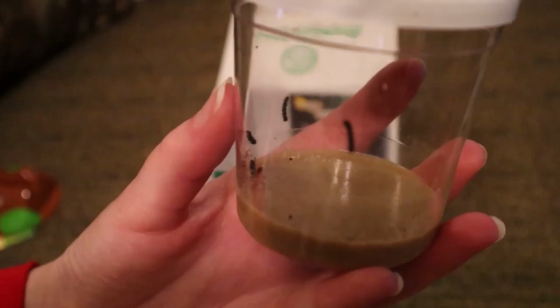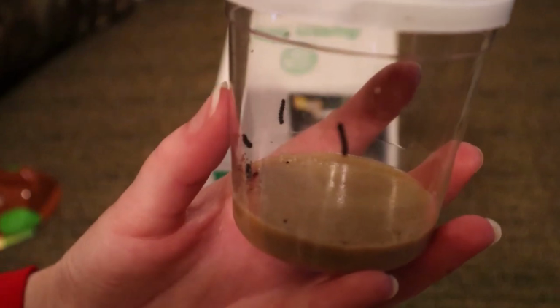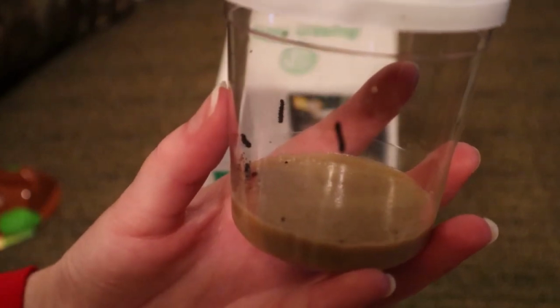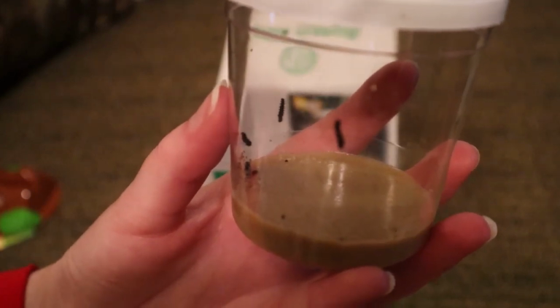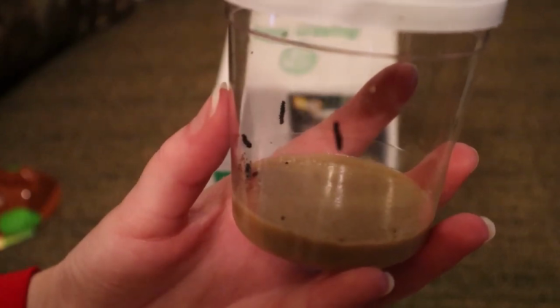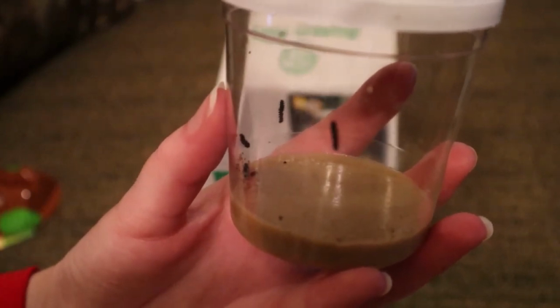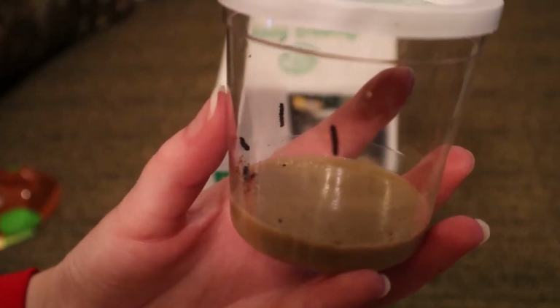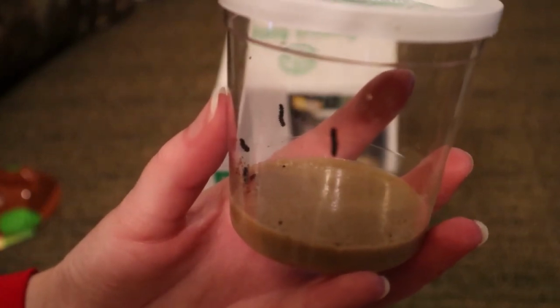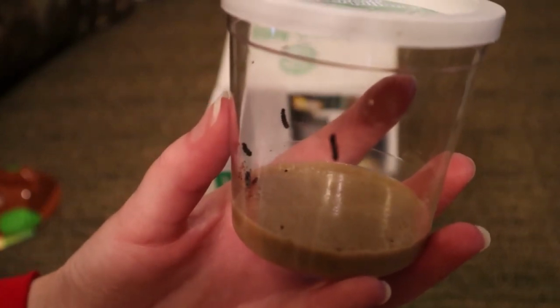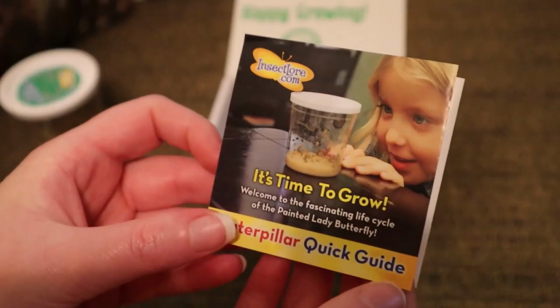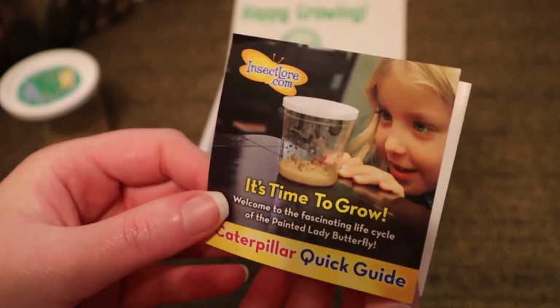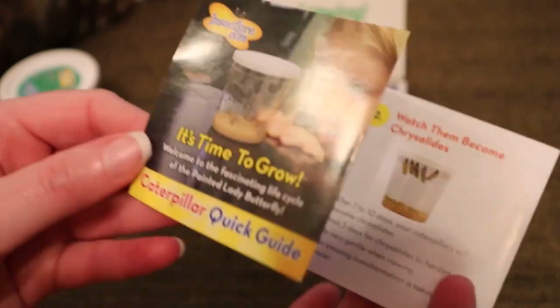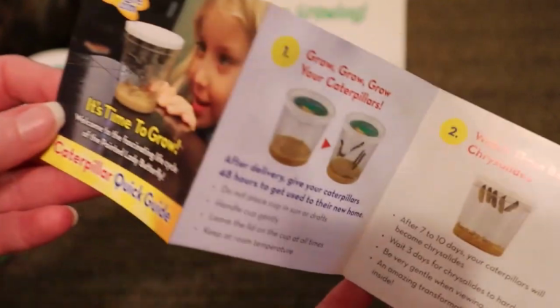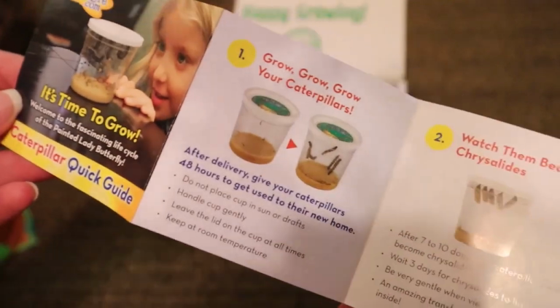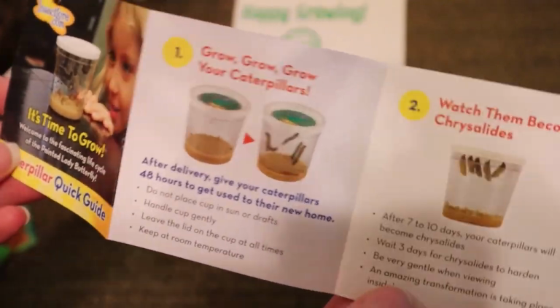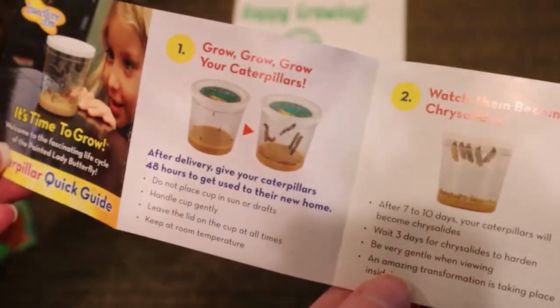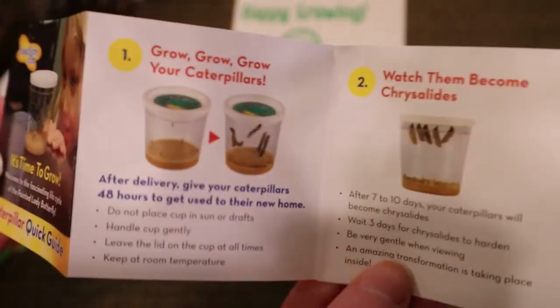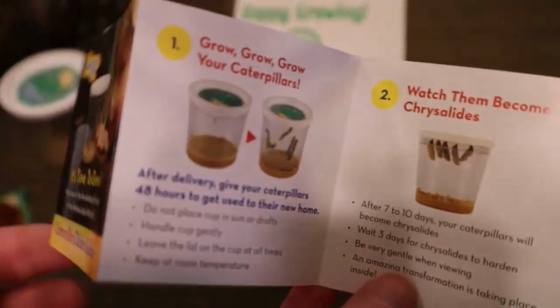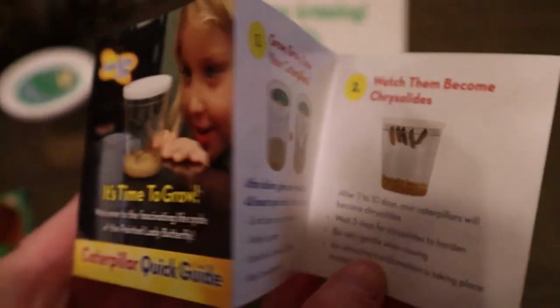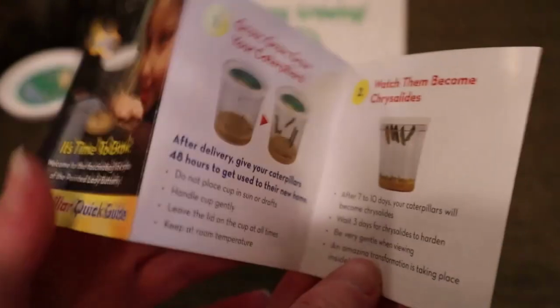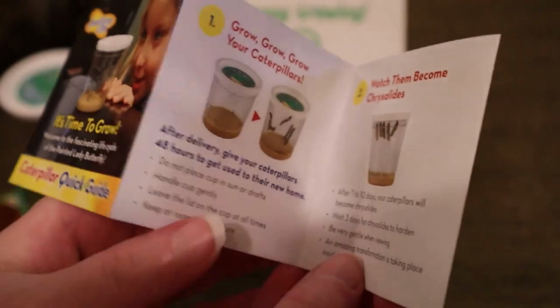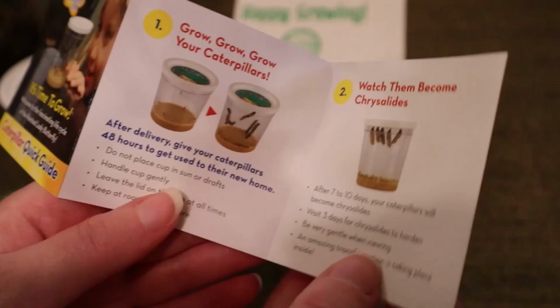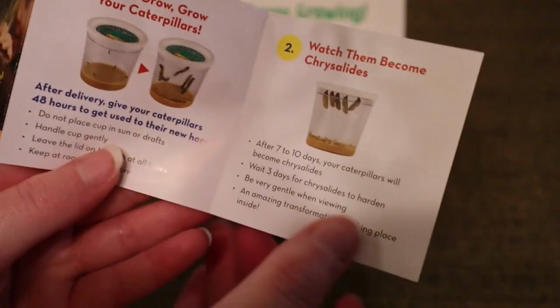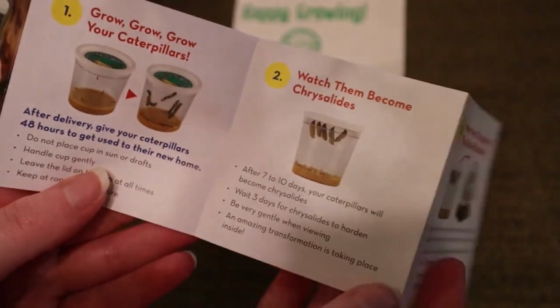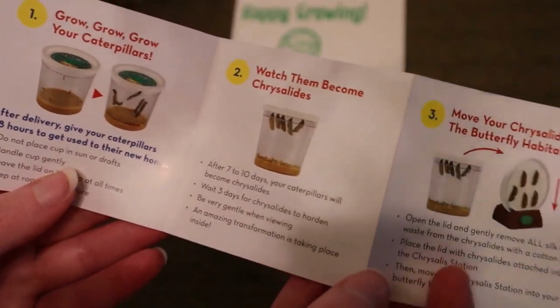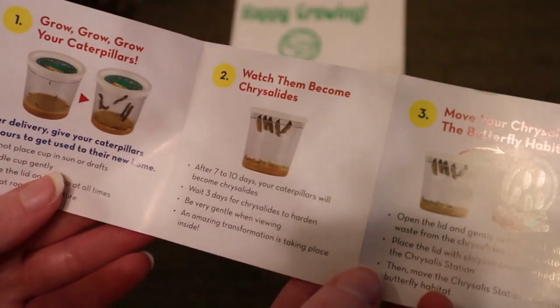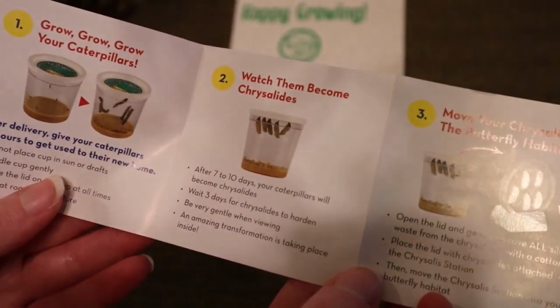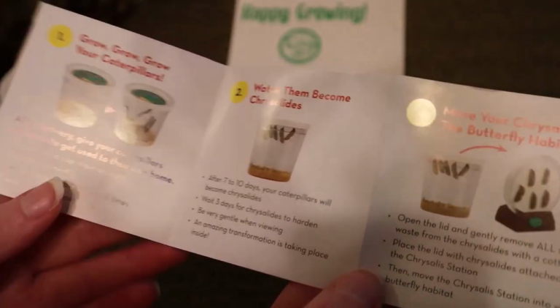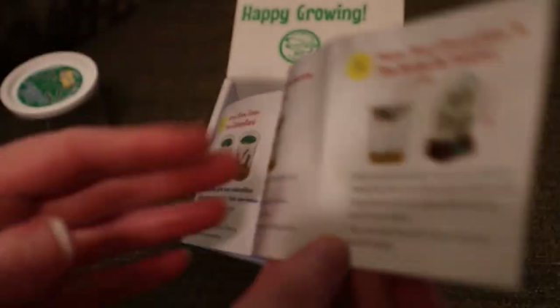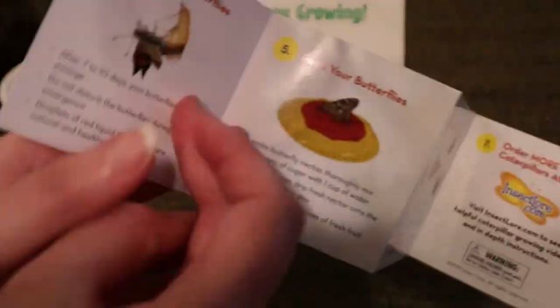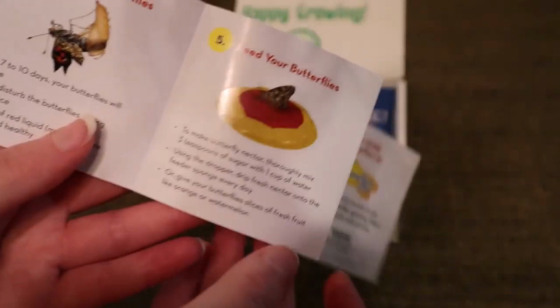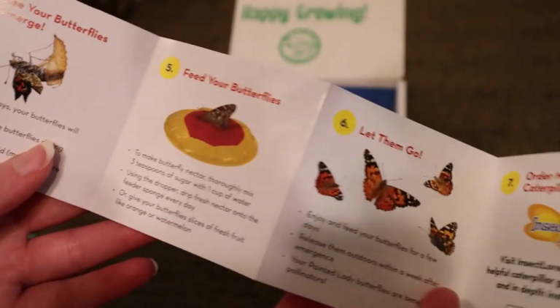The box also contains a caterpillar quick guide. This is a must-read for the parent or teacher who is utilizing this. It goes over the entire process, instructs you when to remove the lid from the caterpillar cup, what to feed your butterflies when they emerge, and when to set them free.